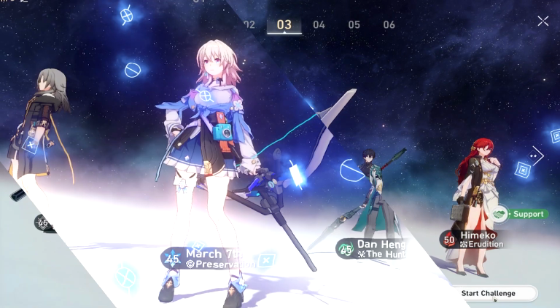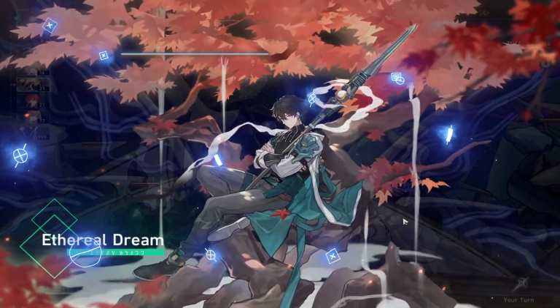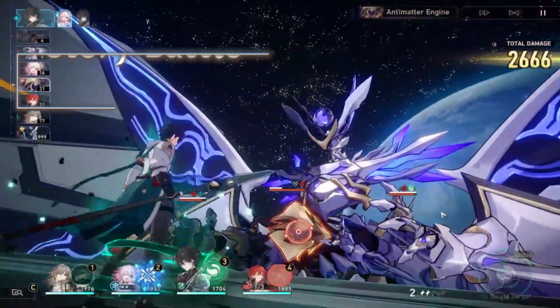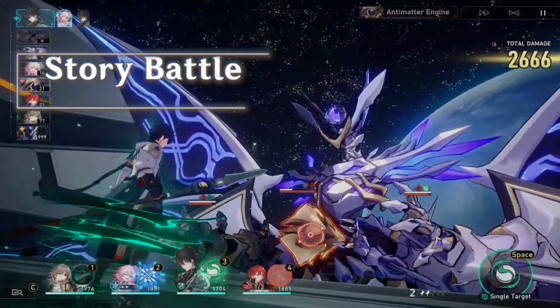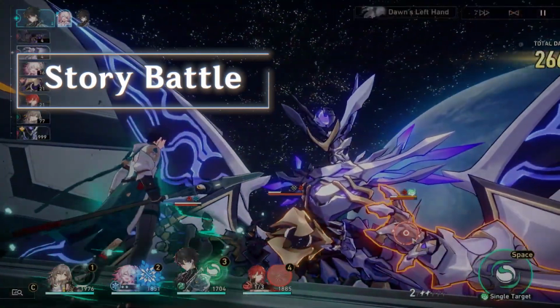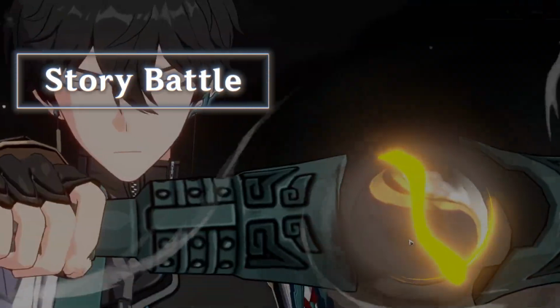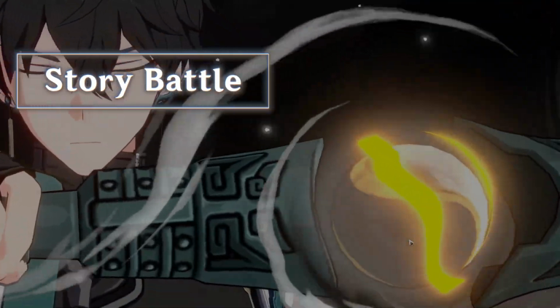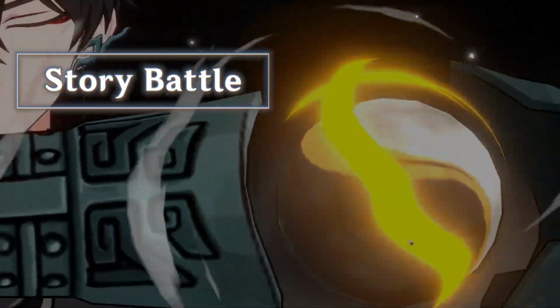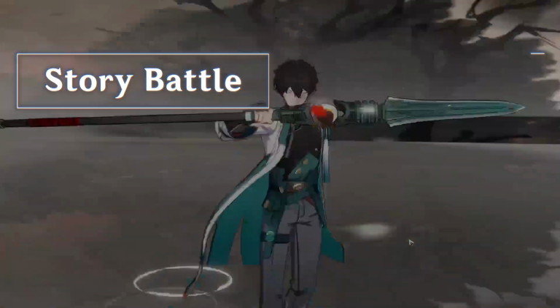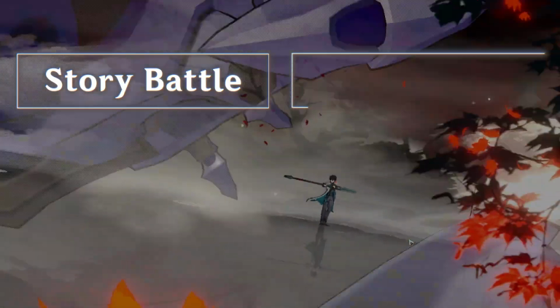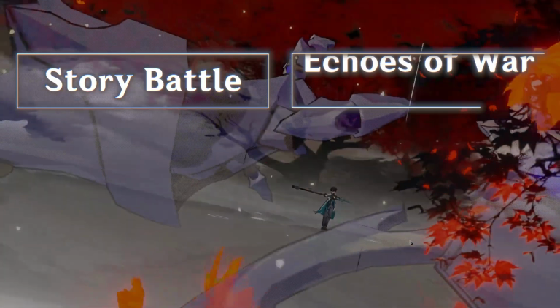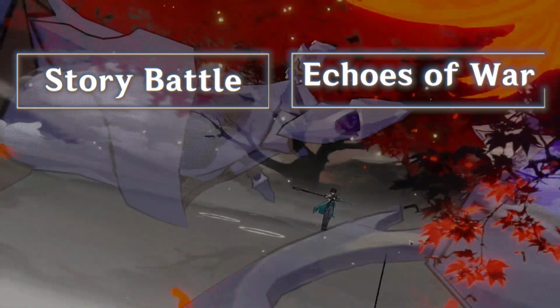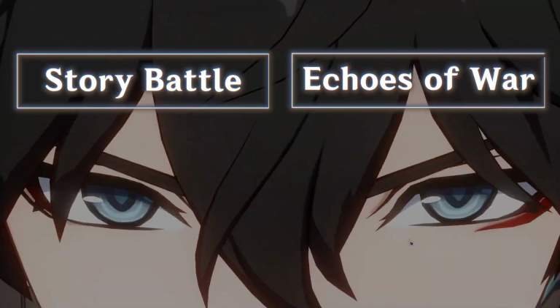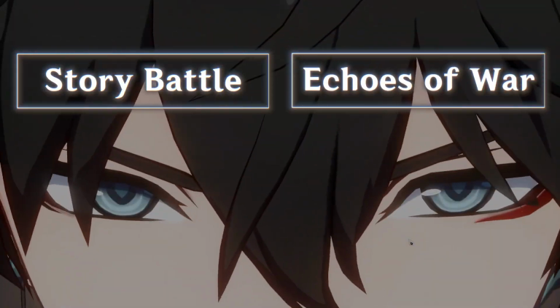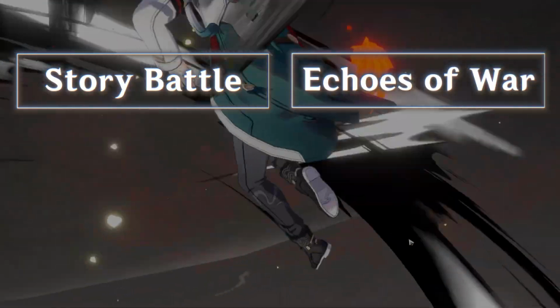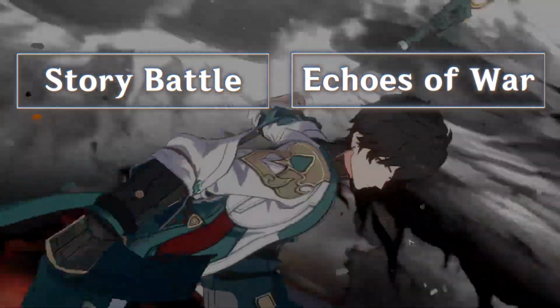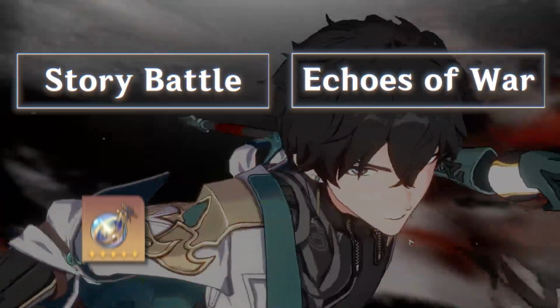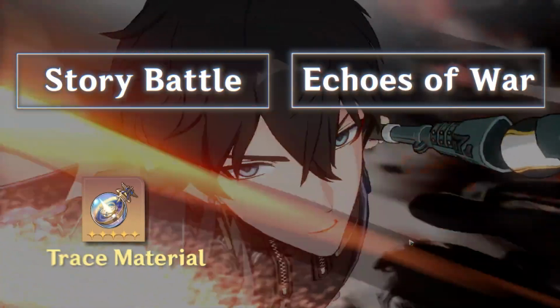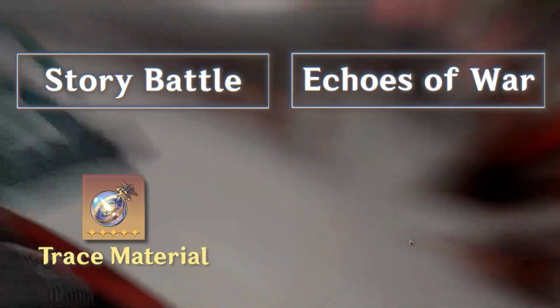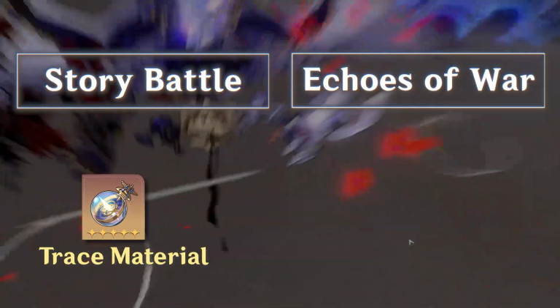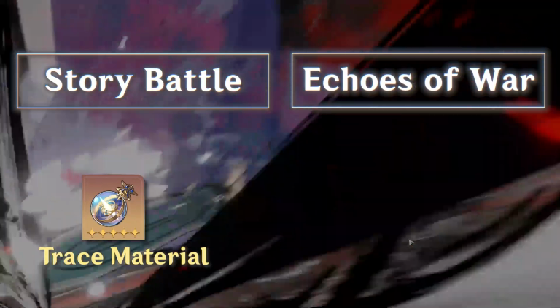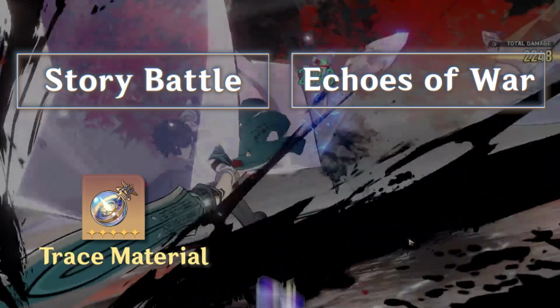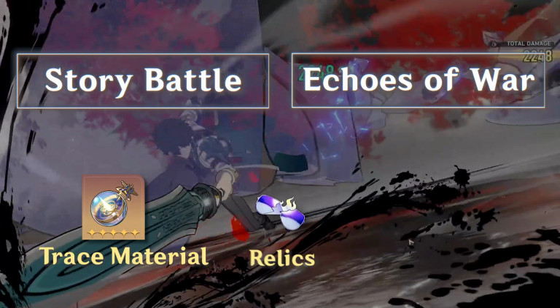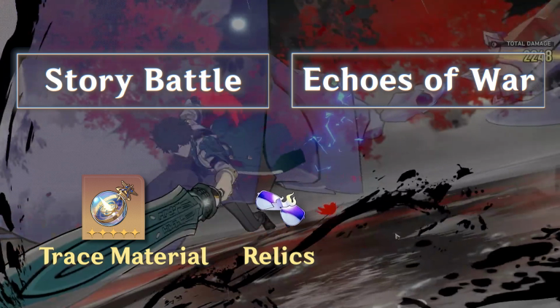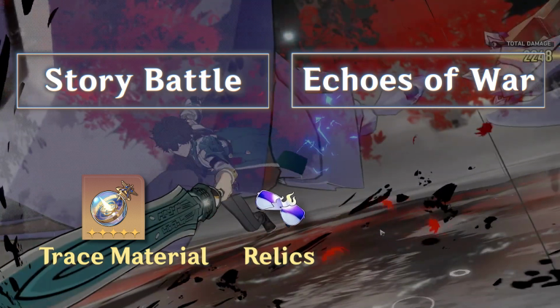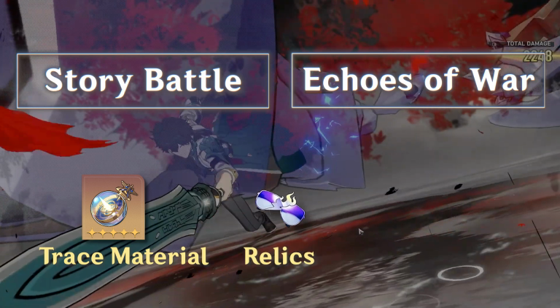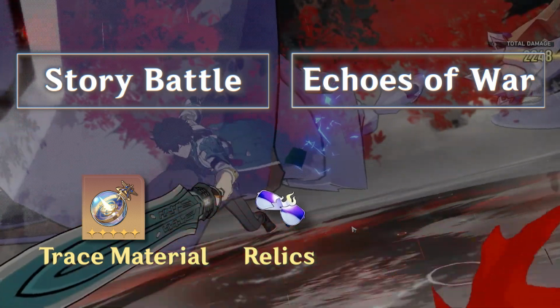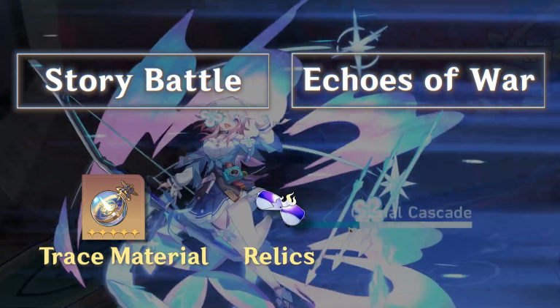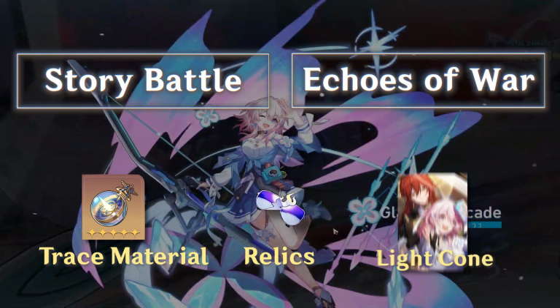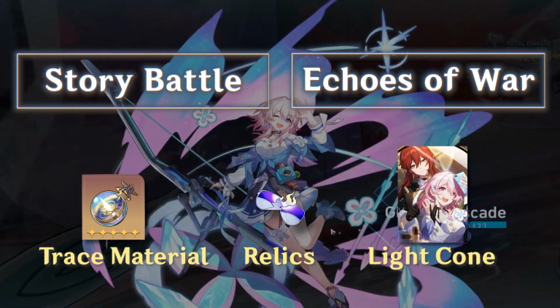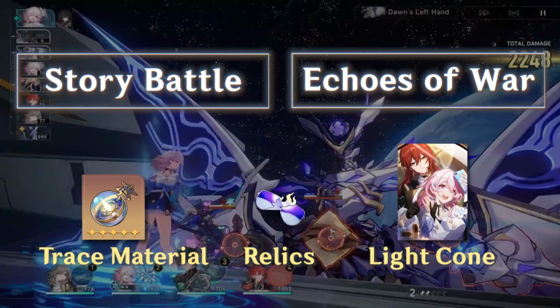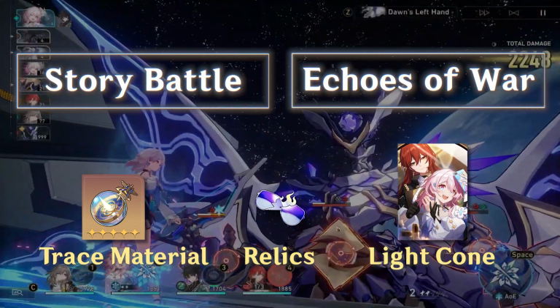There are two ways you can fight this boss: first is in the story, and secondly as an Echo of War to farm trace materials, relics, and a possible light cone.